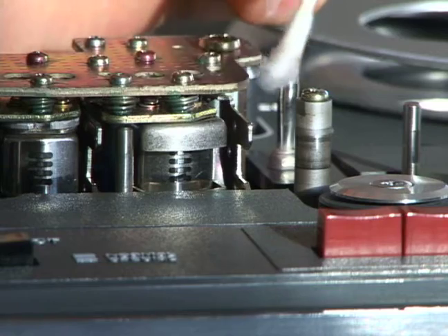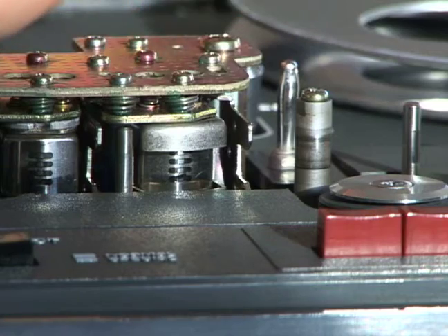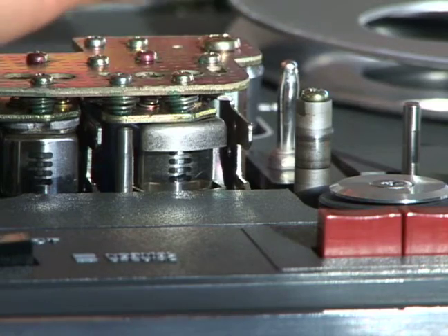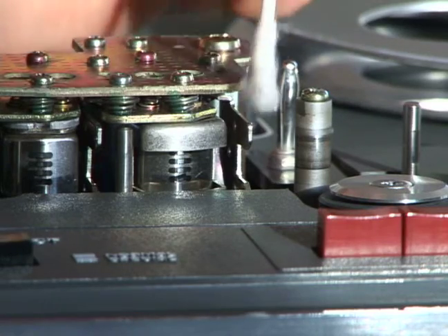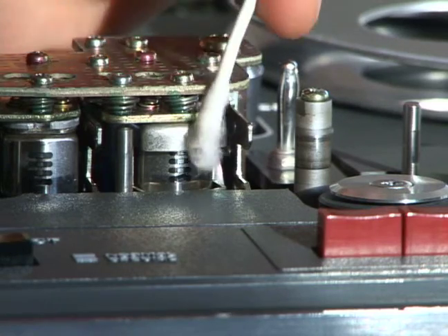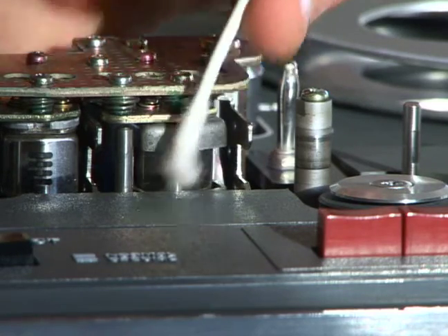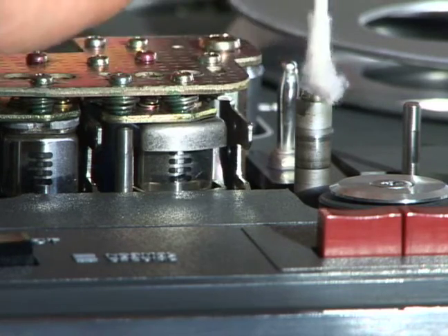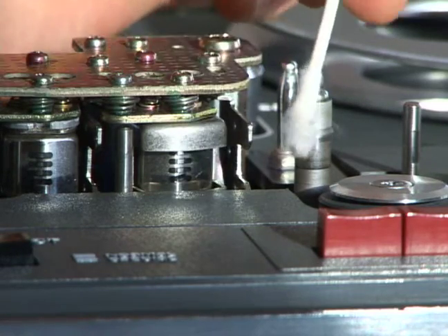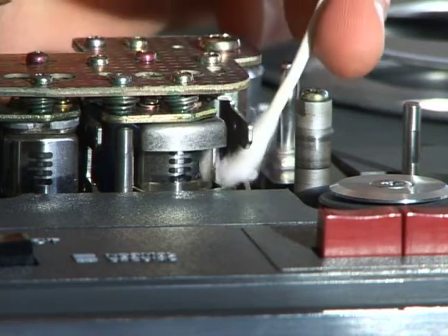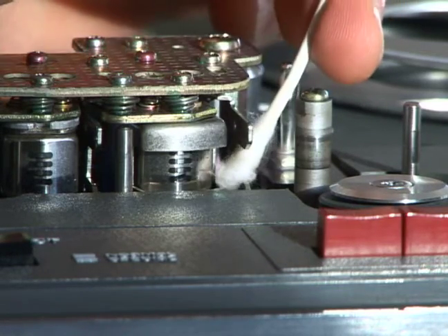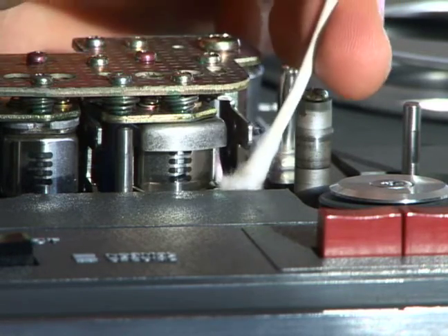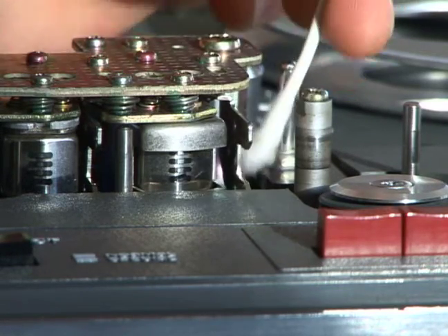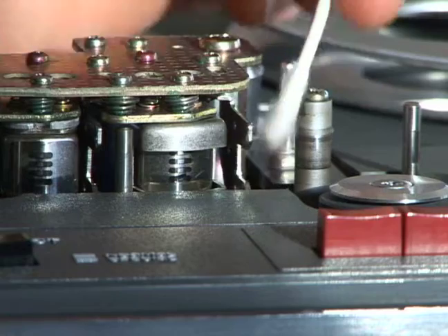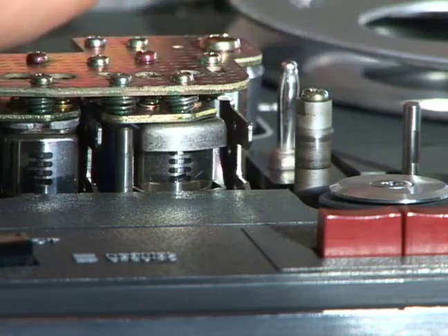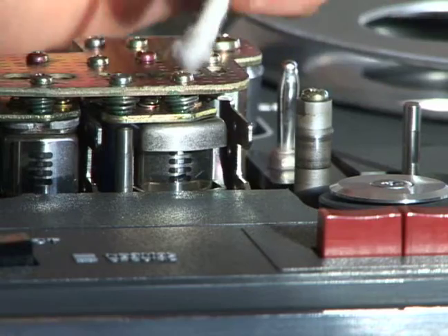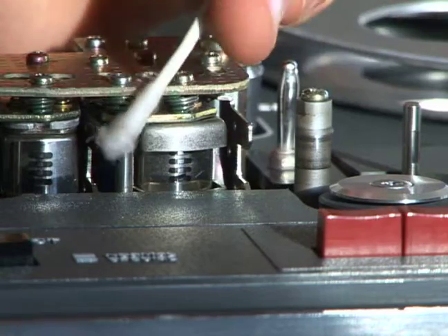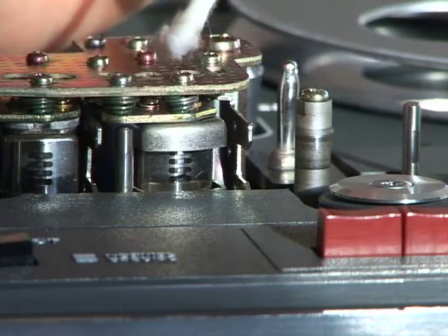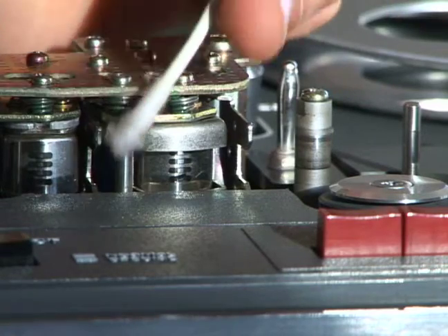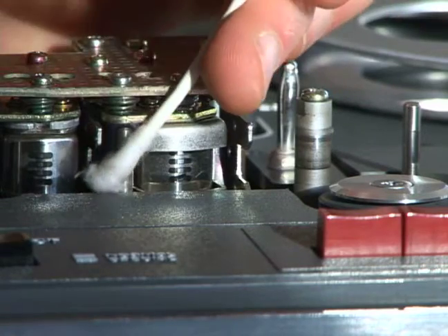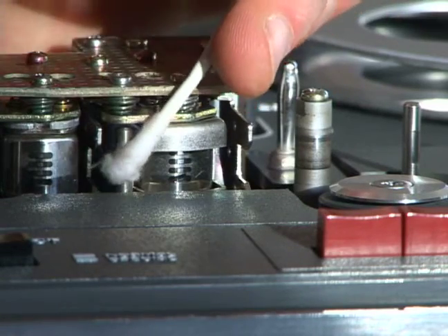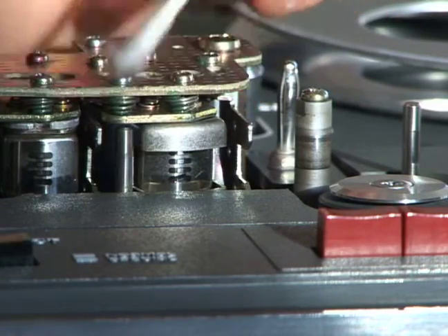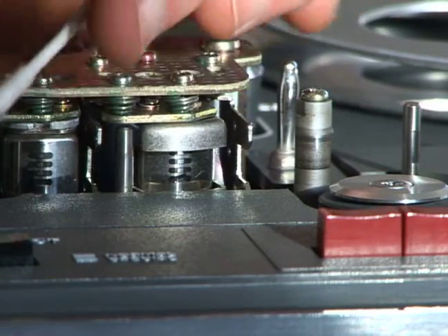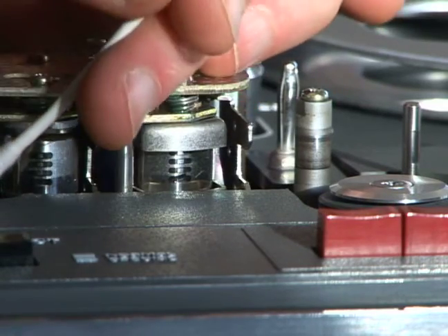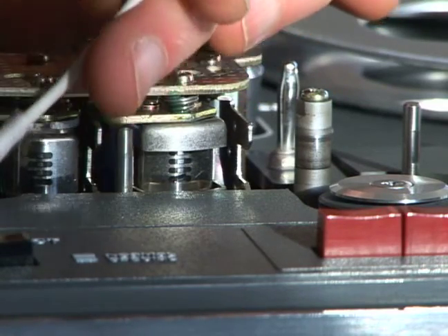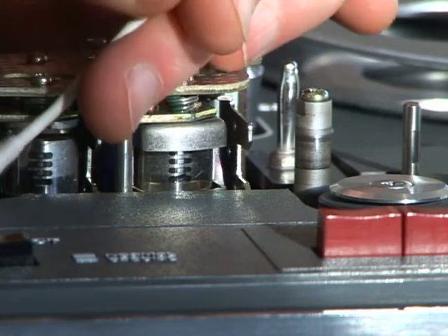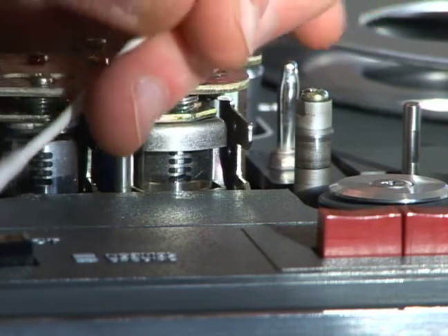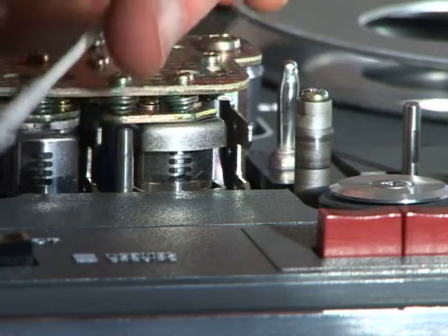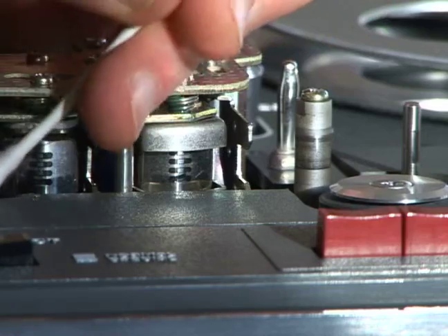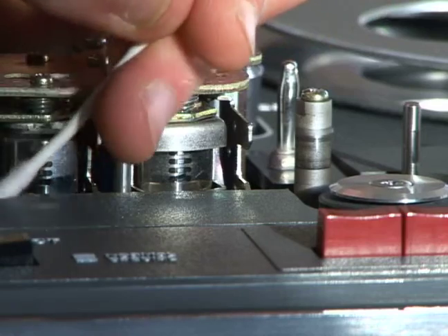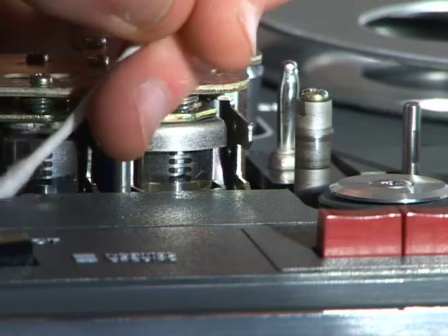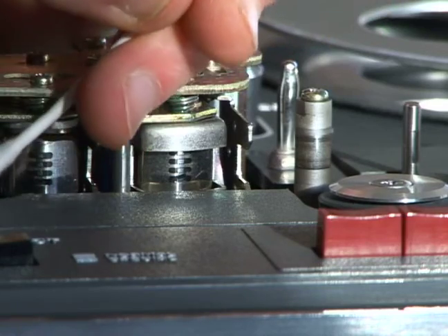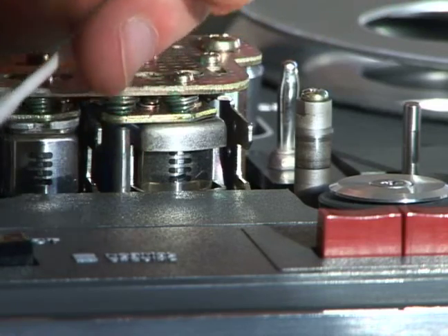That should do it on the head cleaning. The general rules again are to clean the whole tape path, the tape guides, and use an up-and-down motion or a side-to-side motion.